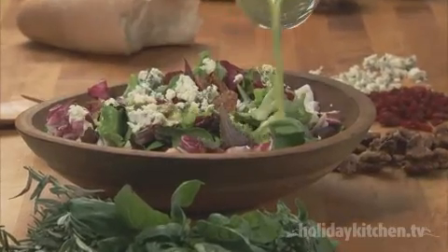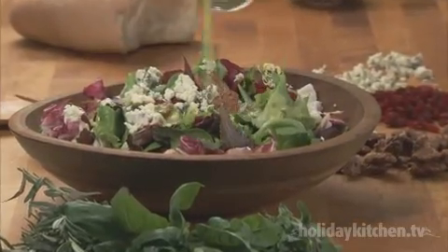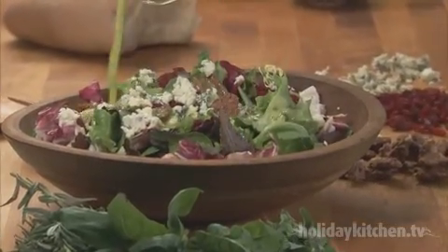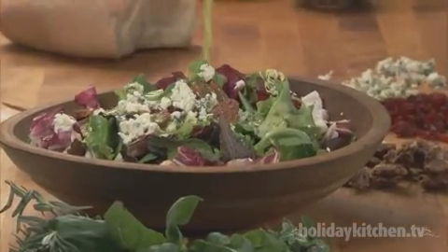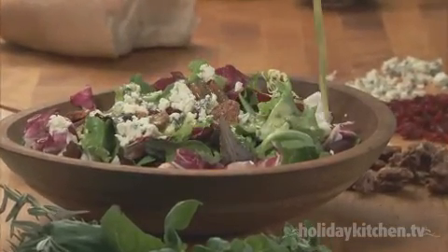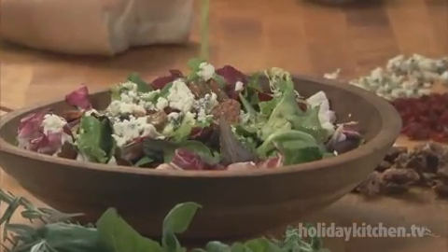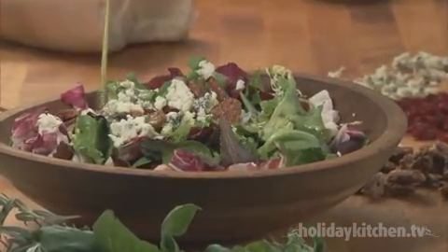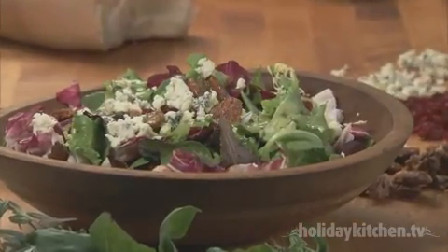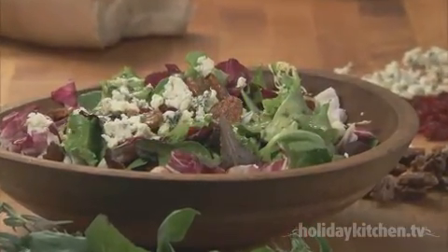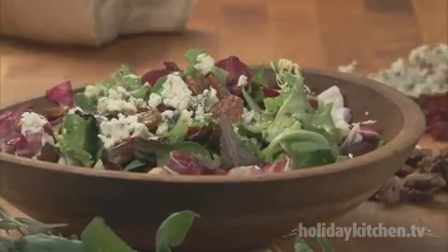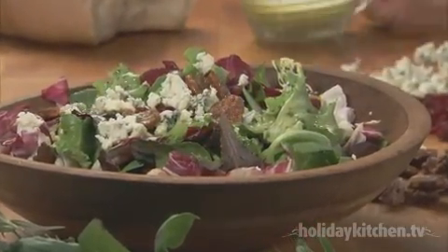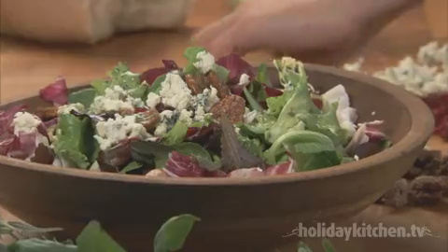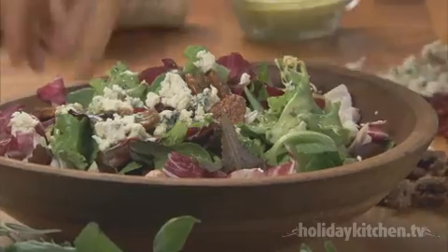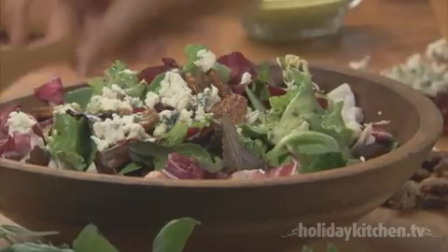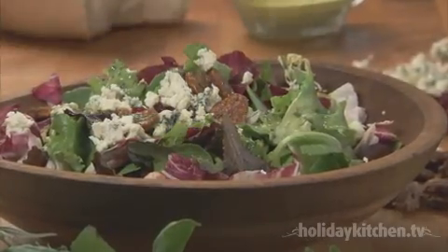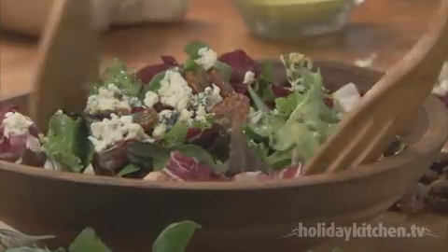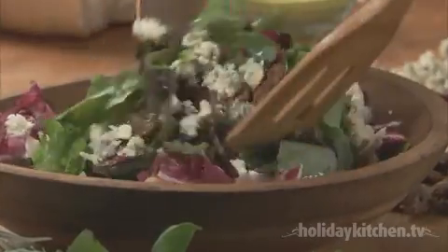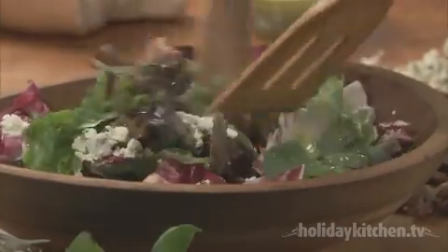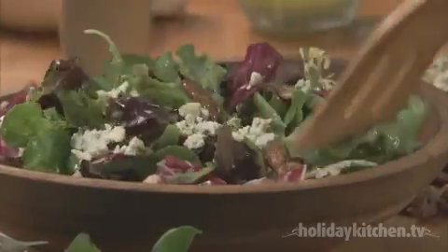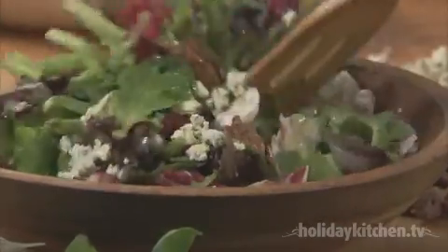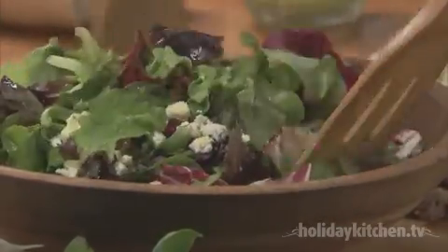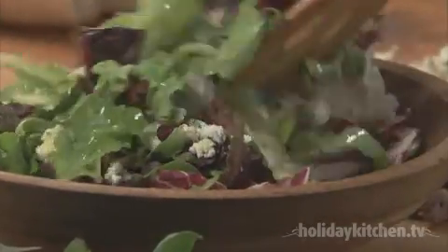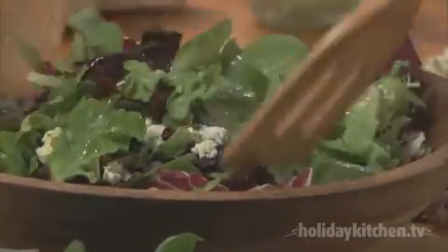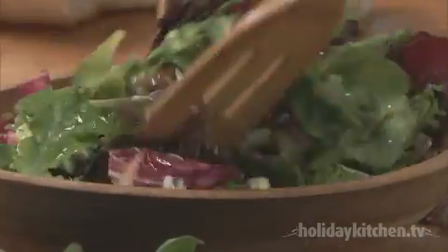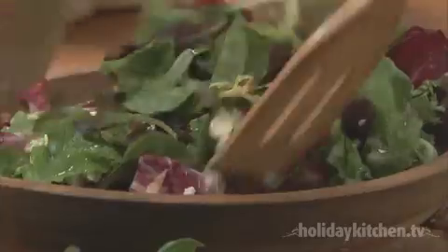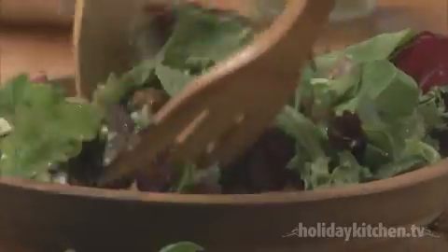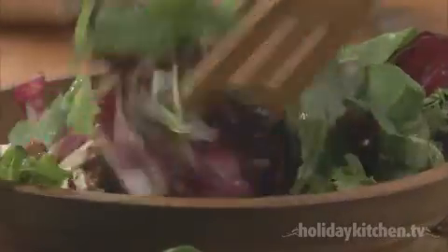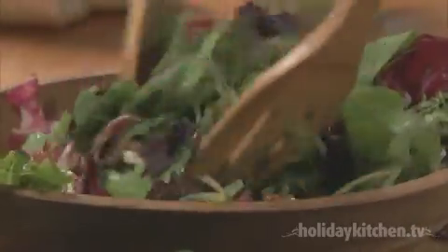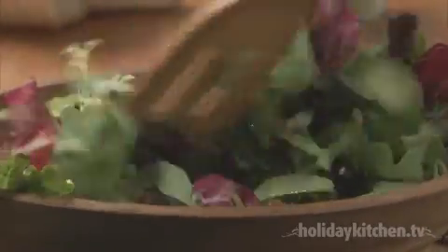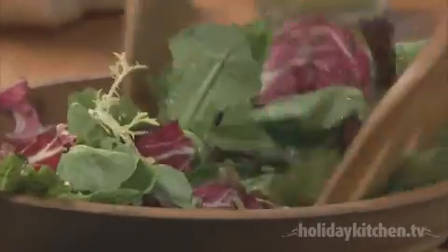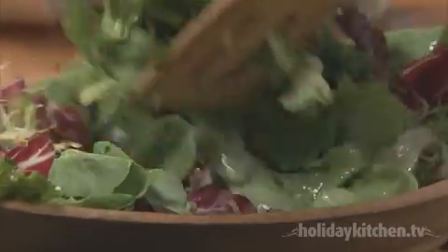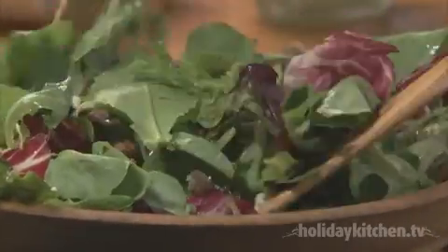Fresh herb vinaigrette is a salad dressing that we can make all year long, as most stores always stock a variety of fresh herbs. The fragrance alone is worth the two minutes it takes to whip together.